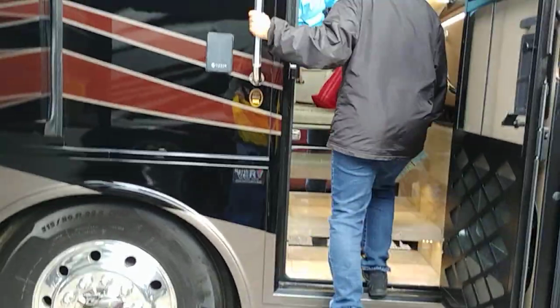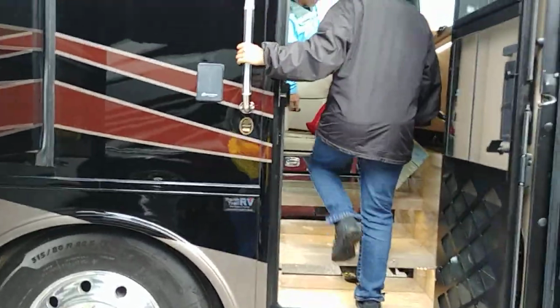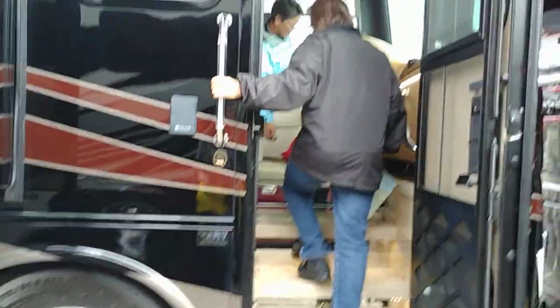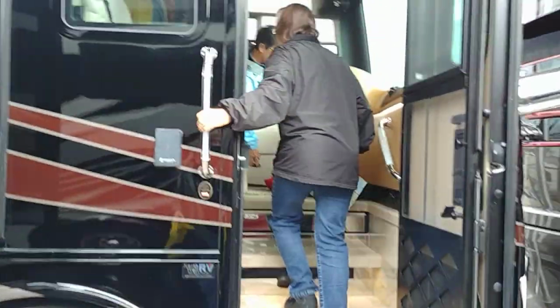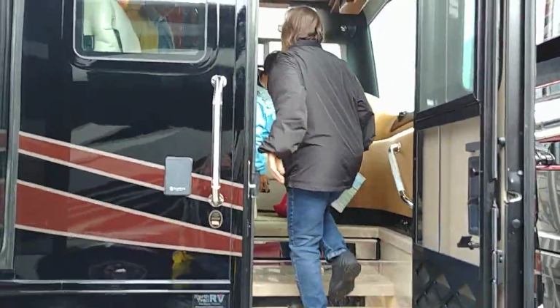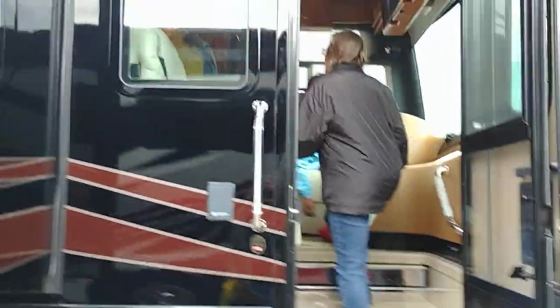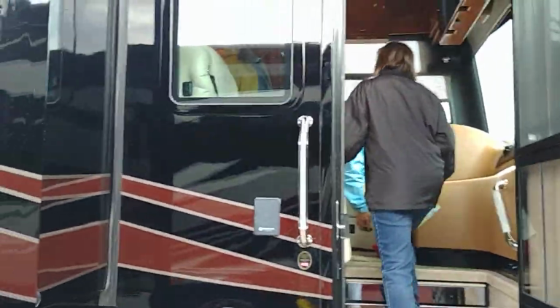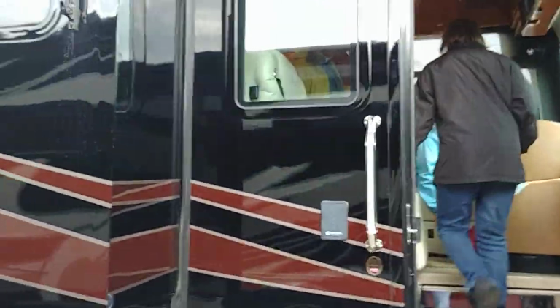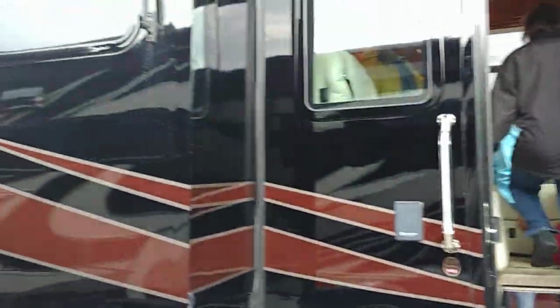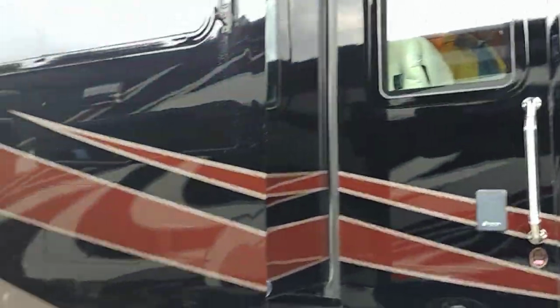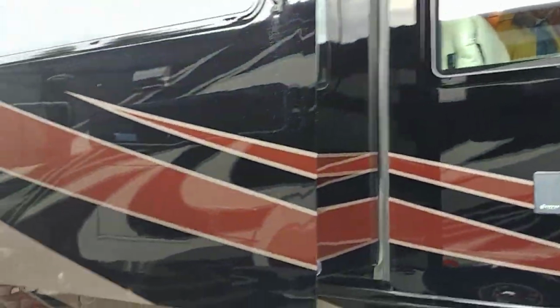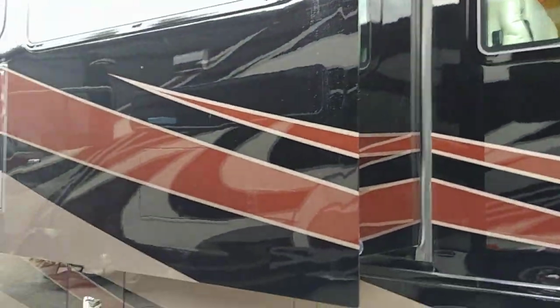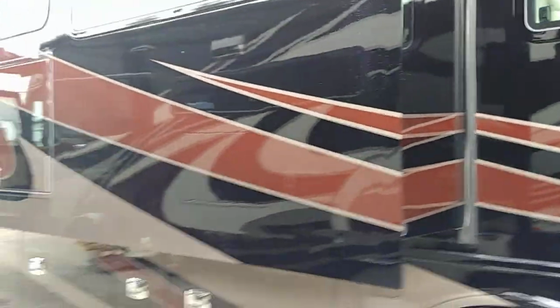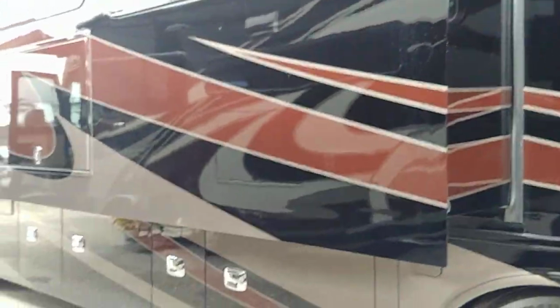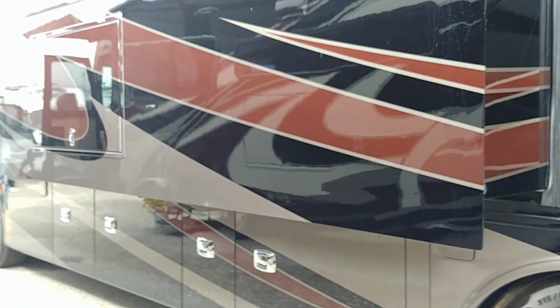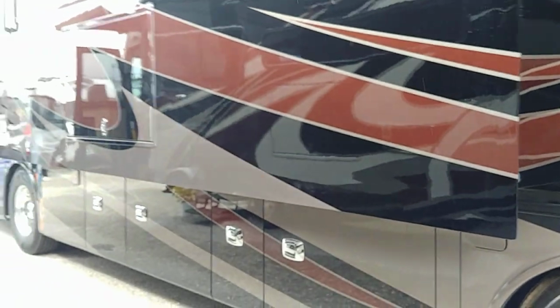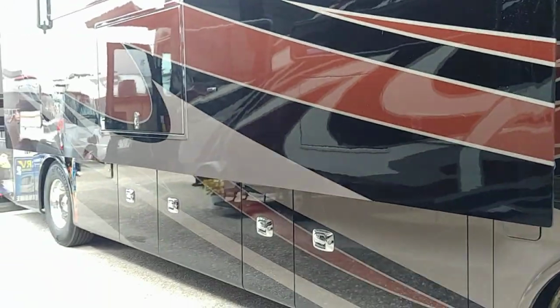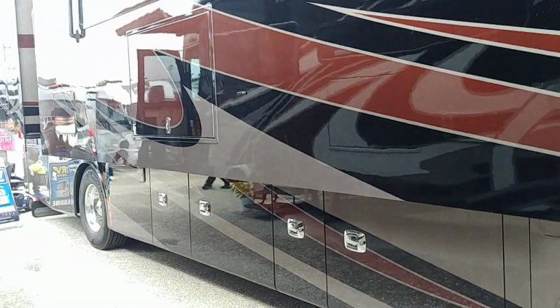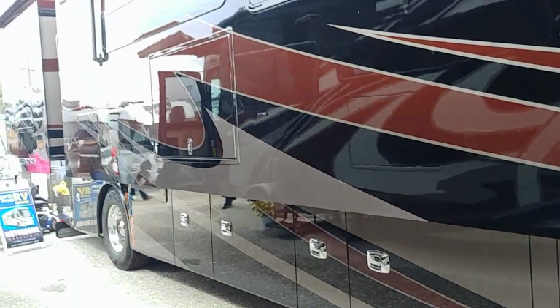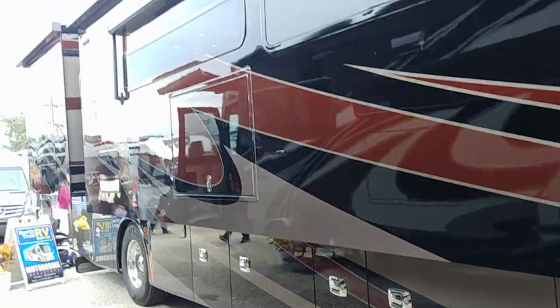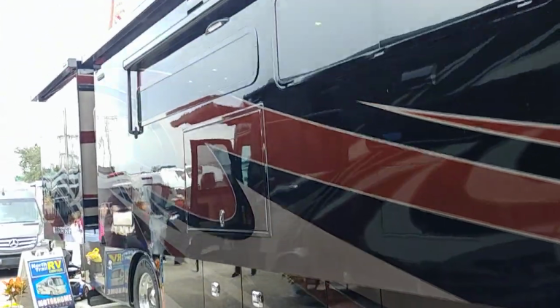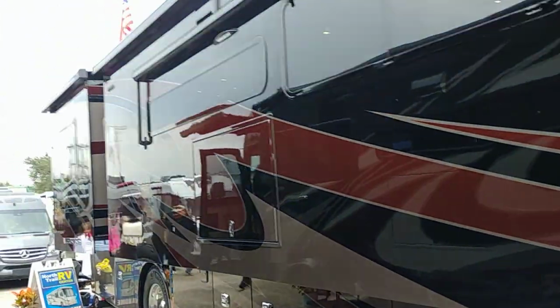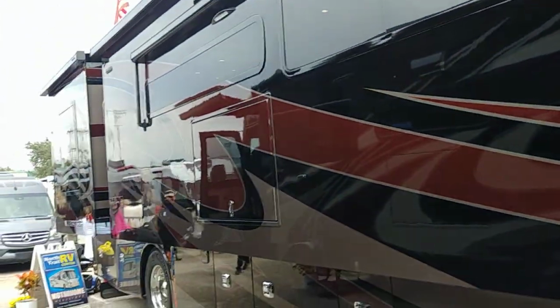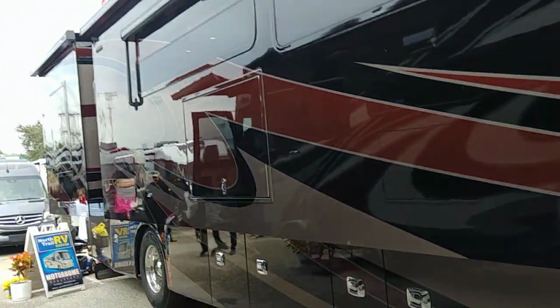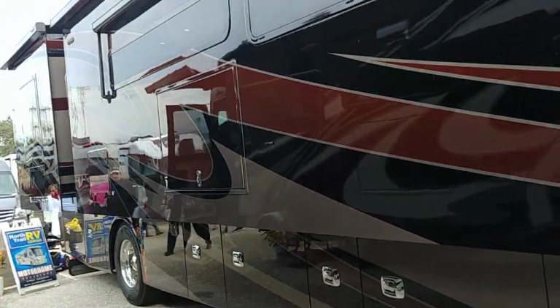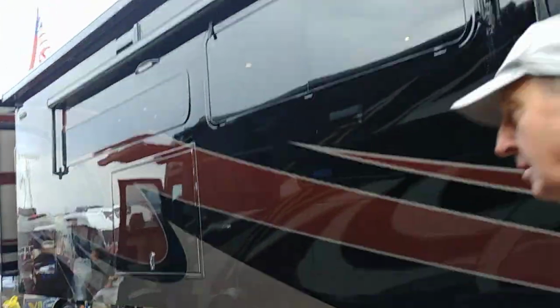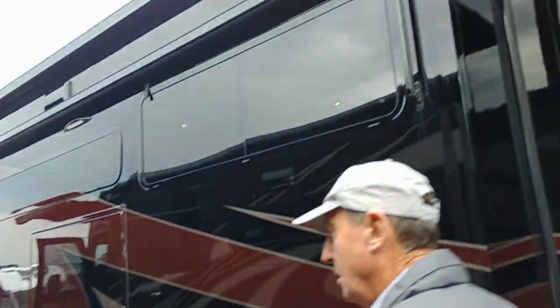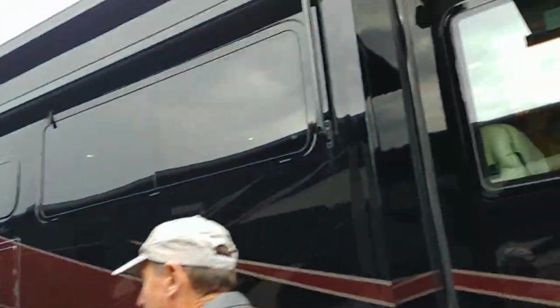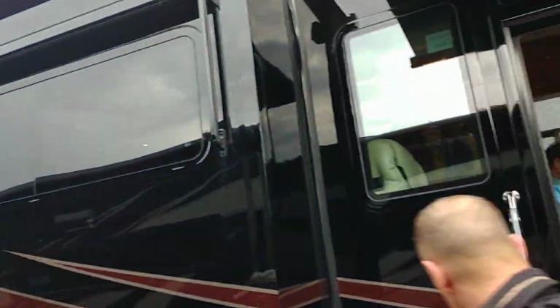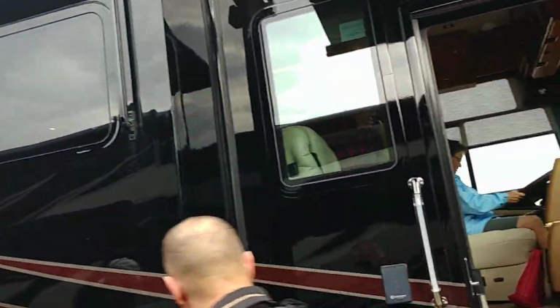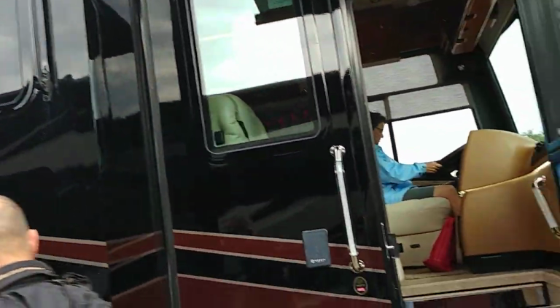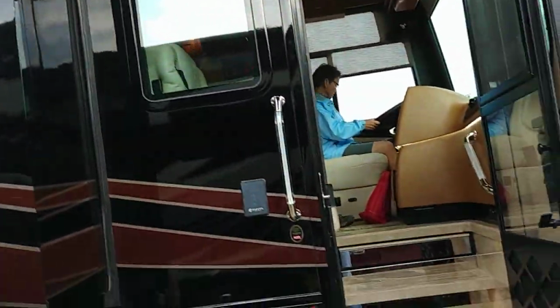Rockin' Dave again at the RV Show. And here's an A-Class. Here's the advantage of driving a bus — flat nose.